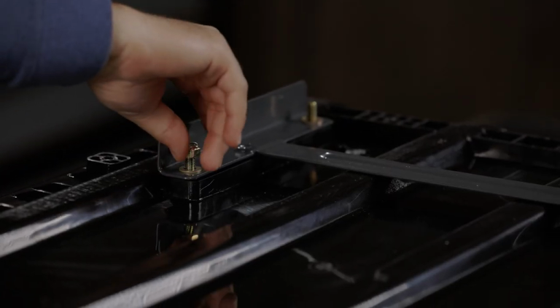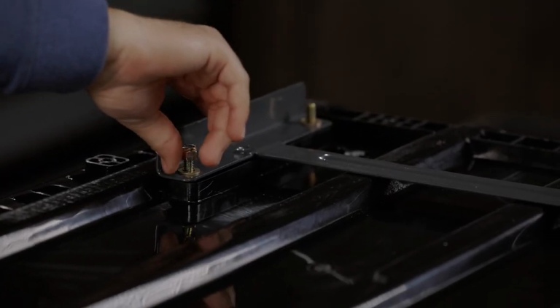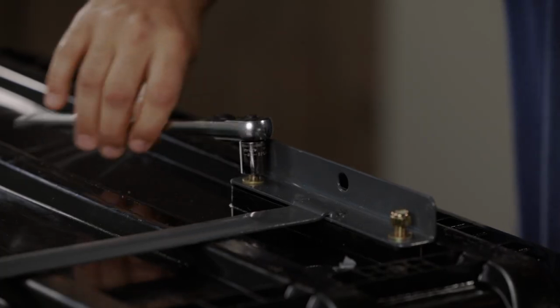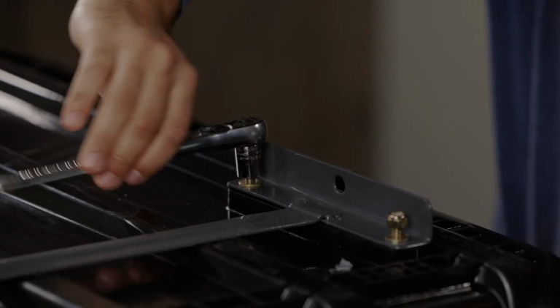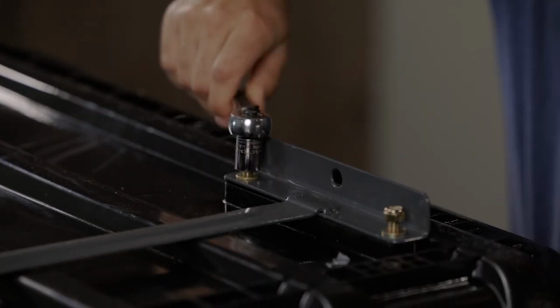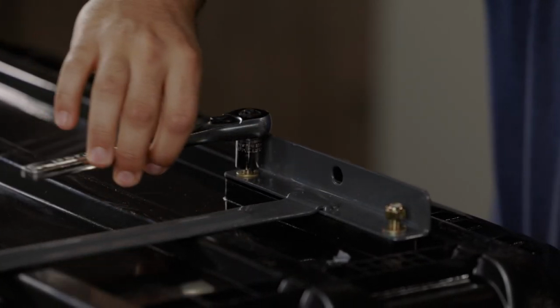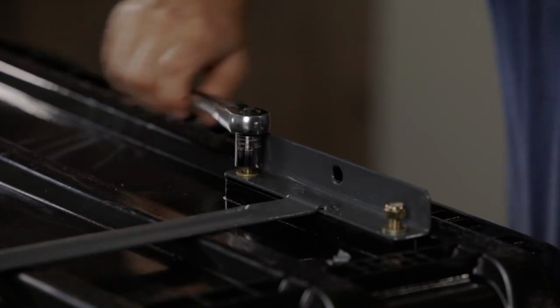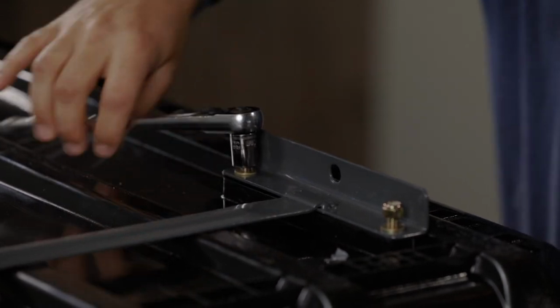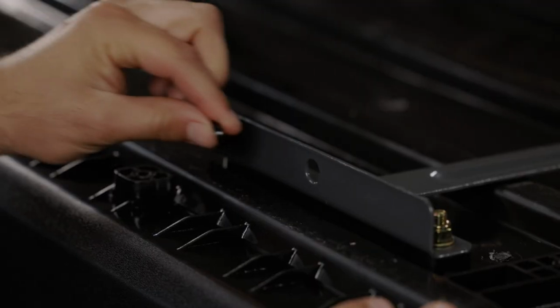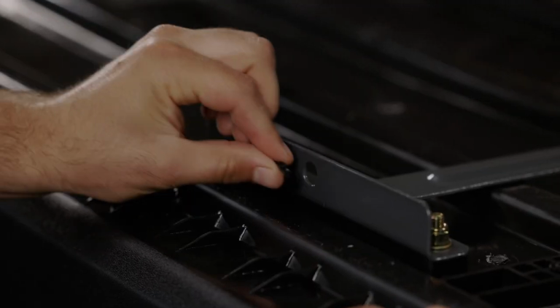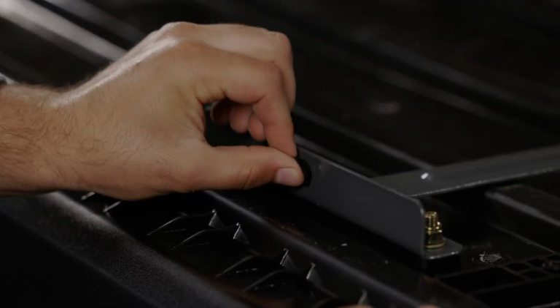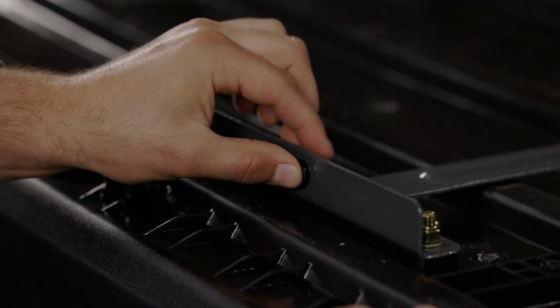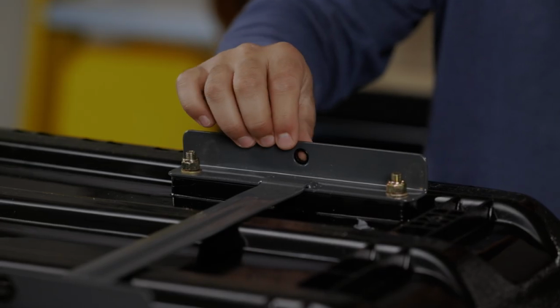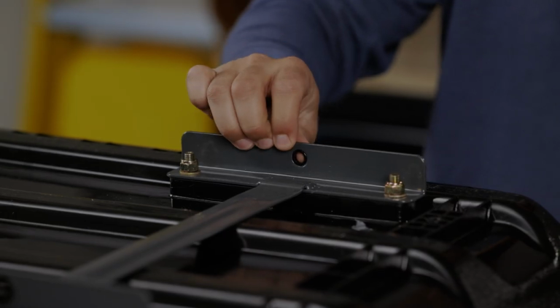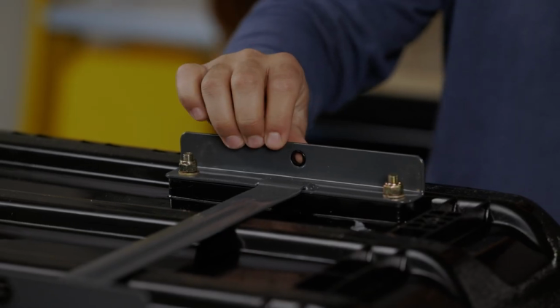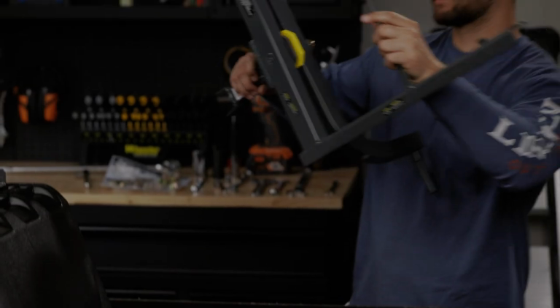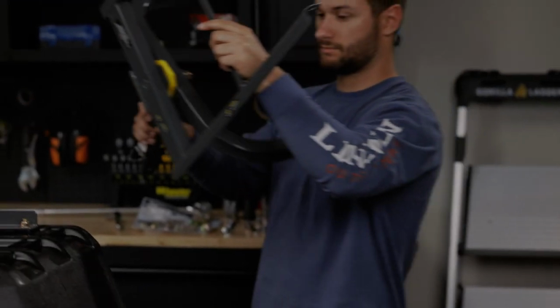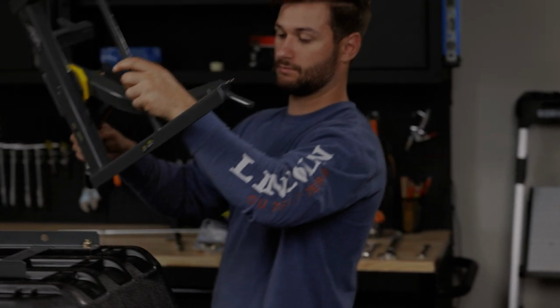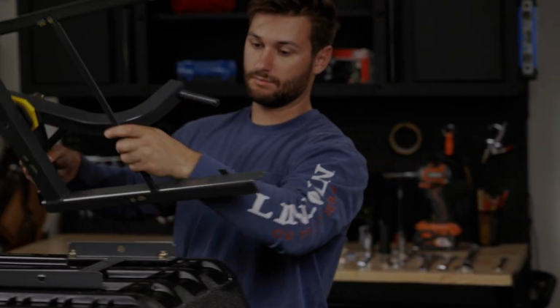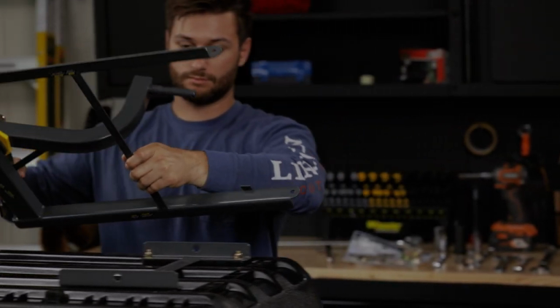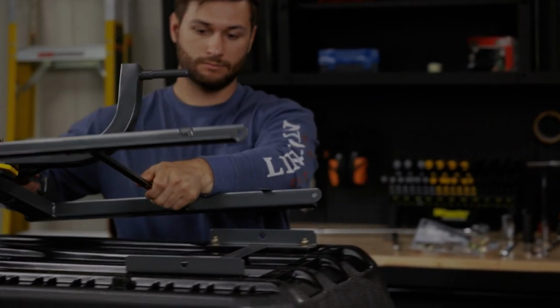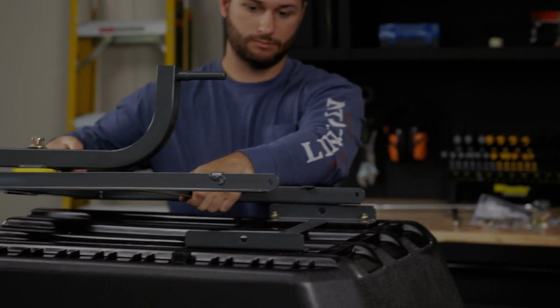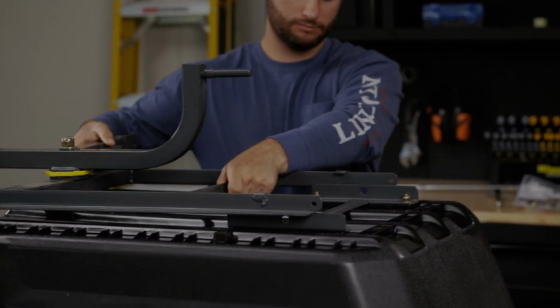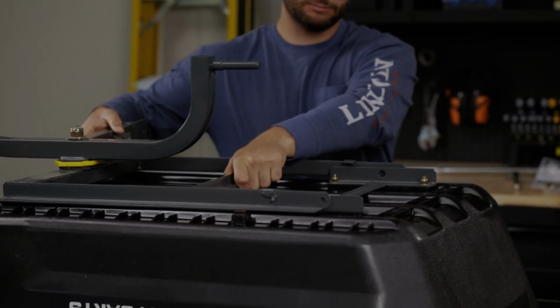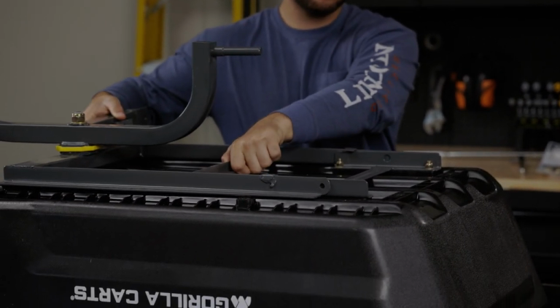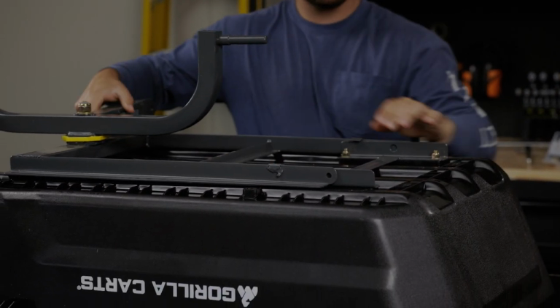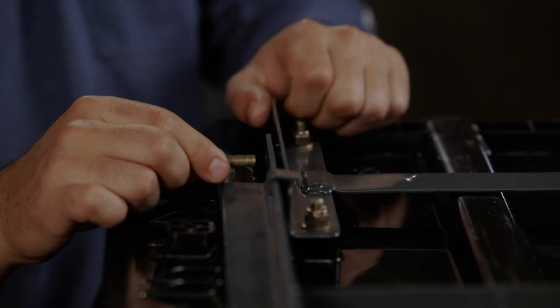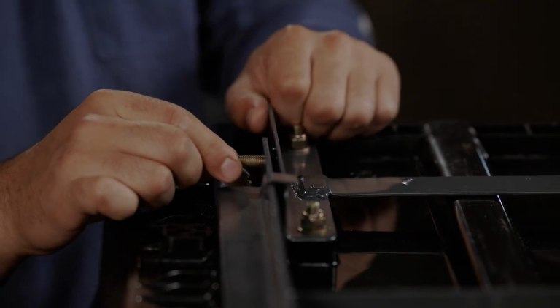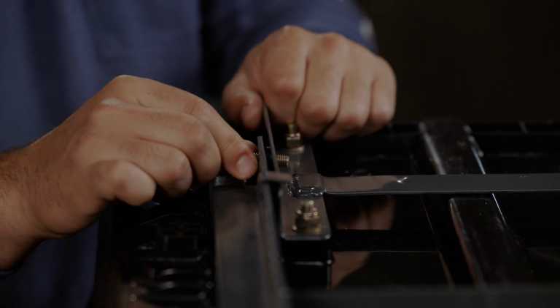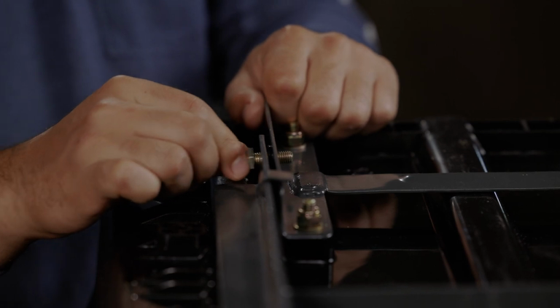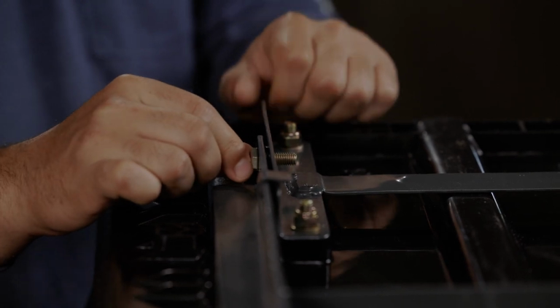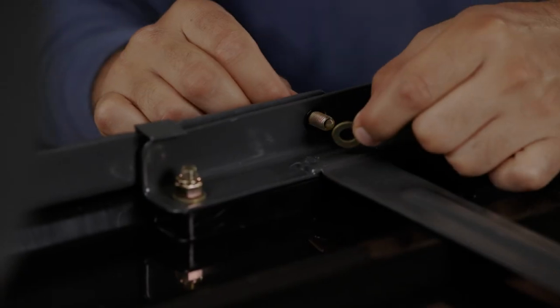Now we are ready to attach the front frame and front axle. These come pre-assembled. First, we're going to start by placing the plastic bushing between the rear frame and the front frame. Slide the bolts through, followed by the washers, and tighten the nuts.